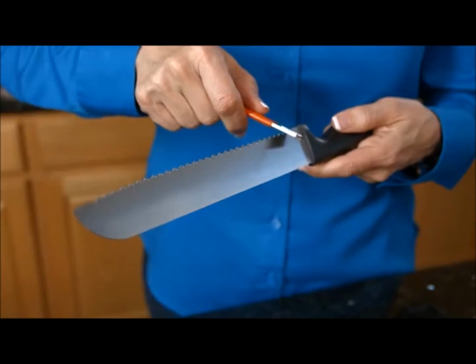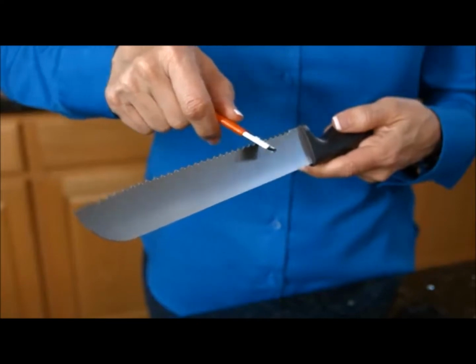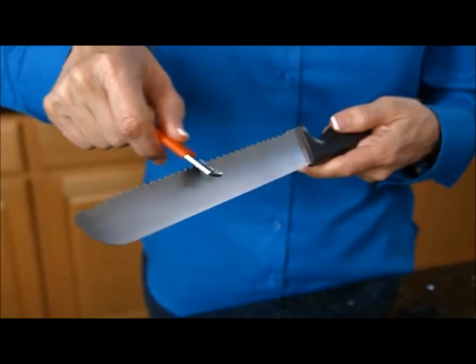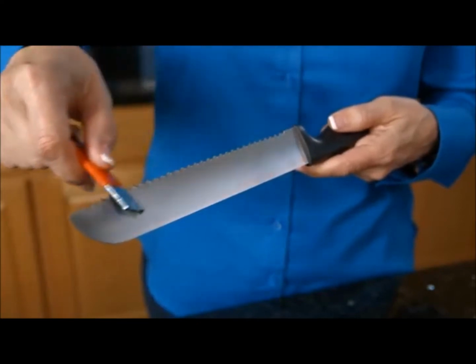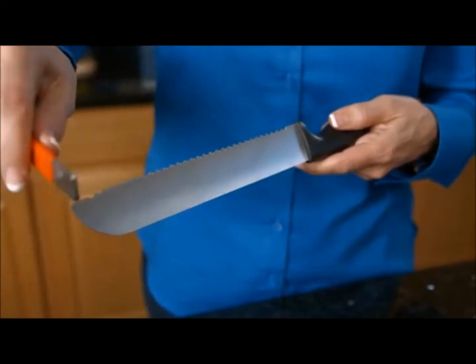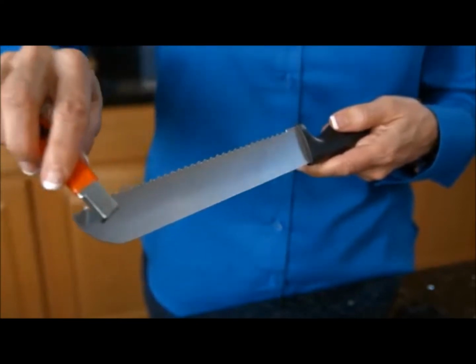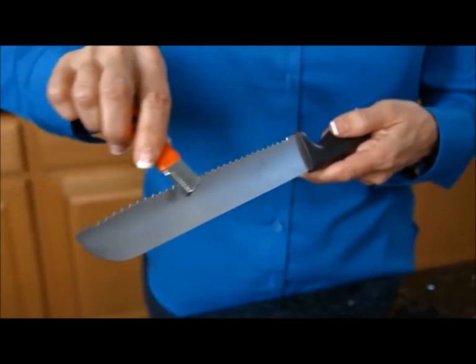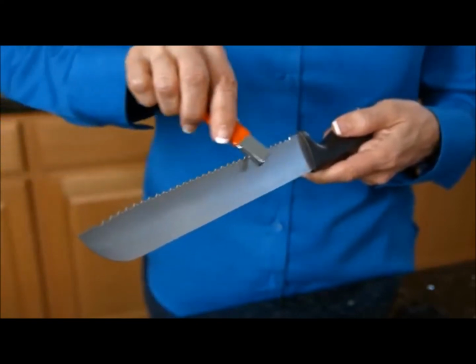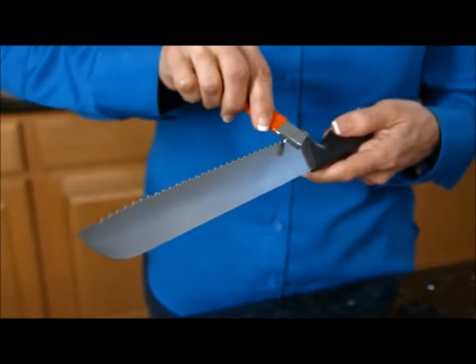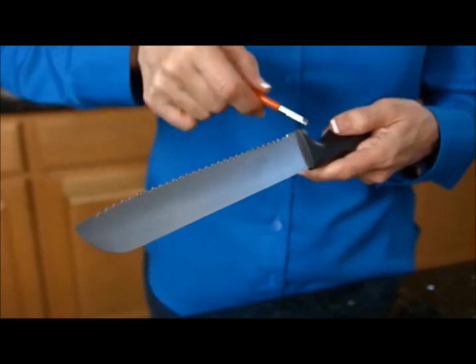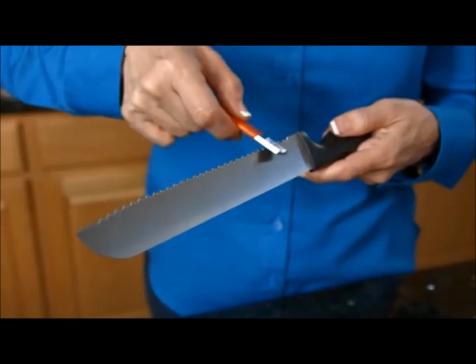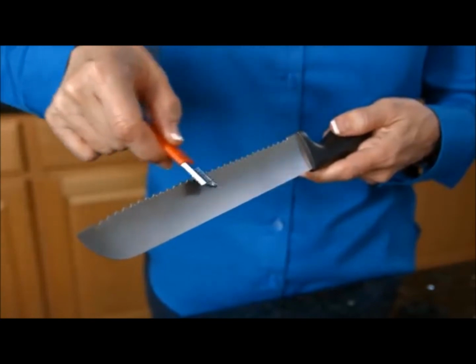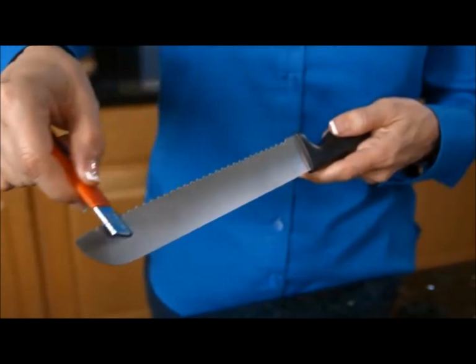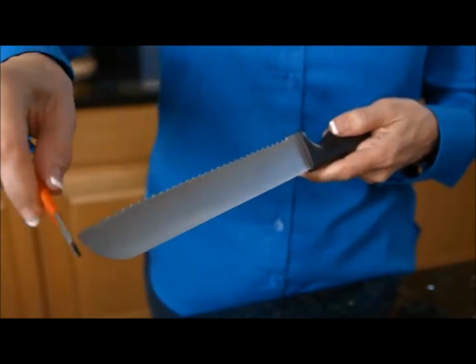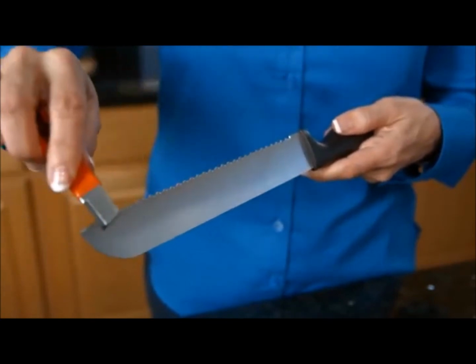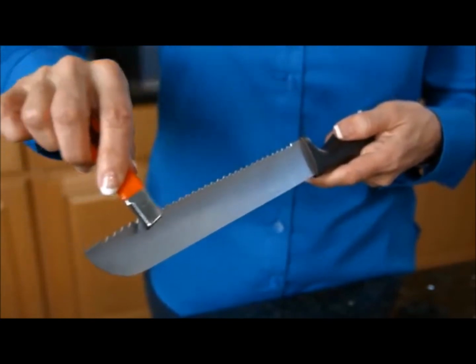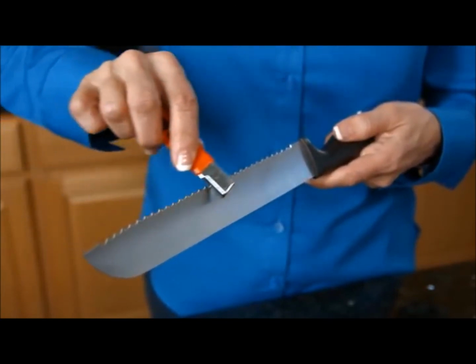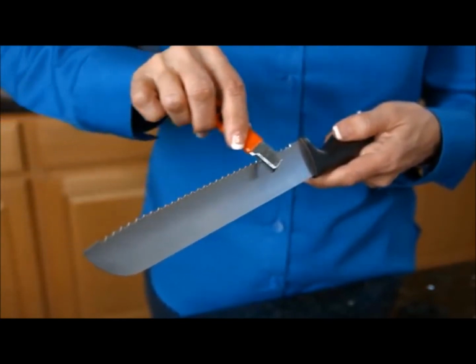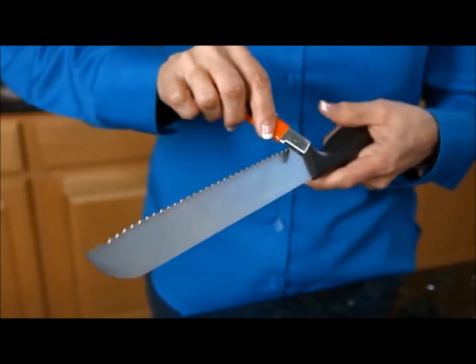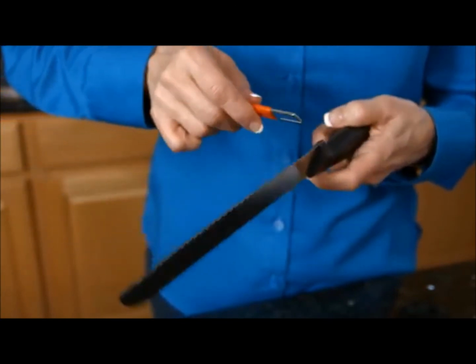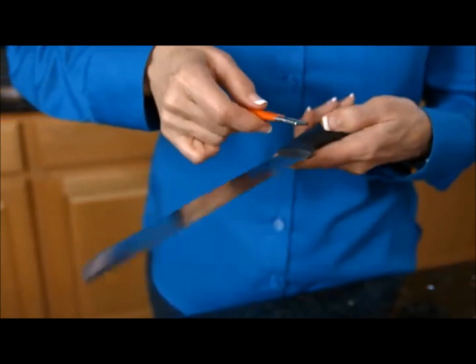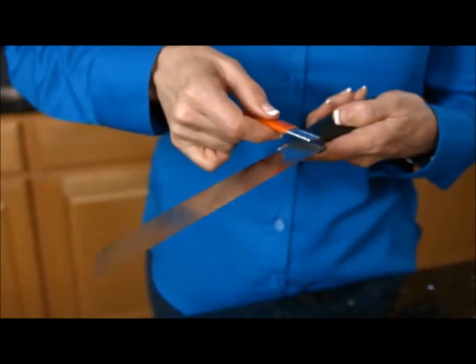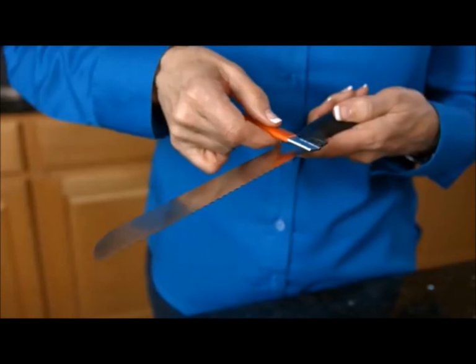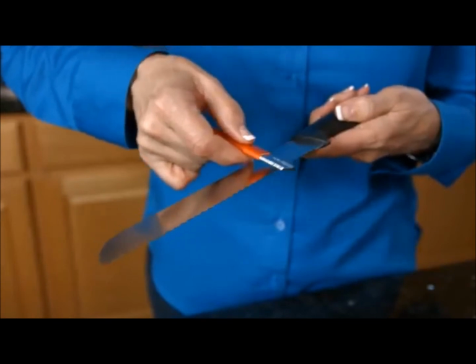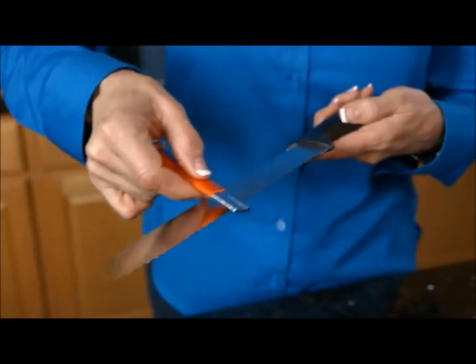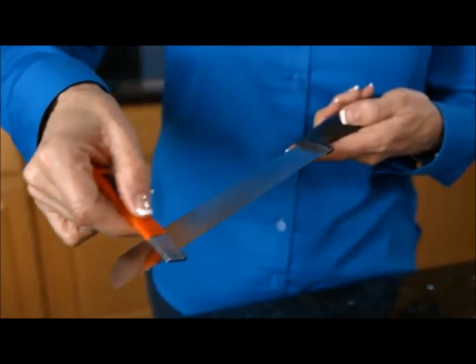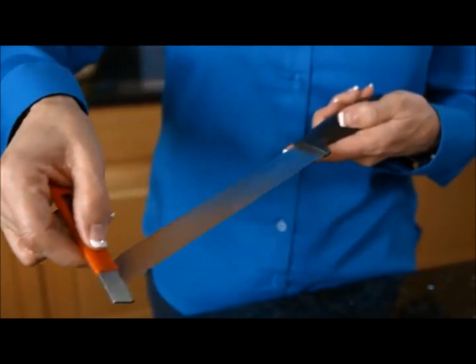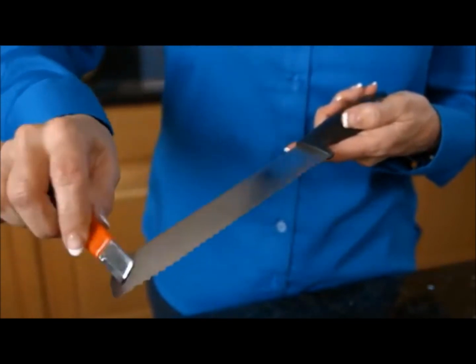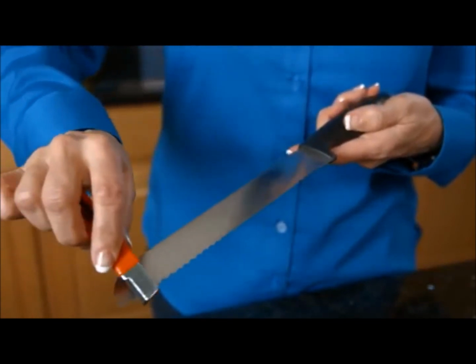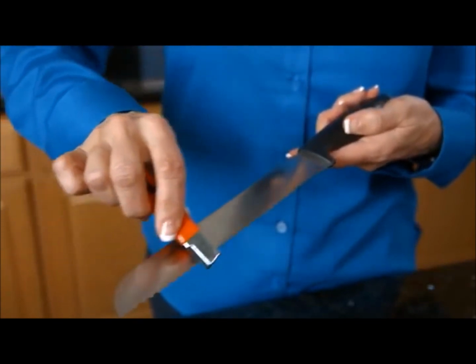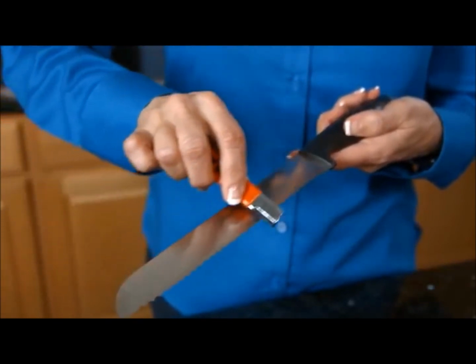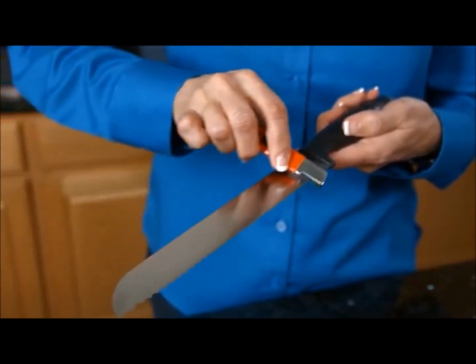All you need is a few swipes. Again, there will be a slight burr on the knife edge. You use the honing method again to remove the burr. But this time, keep the Speedy Sharp flat and slide it up the flat edge of the serrated knife.